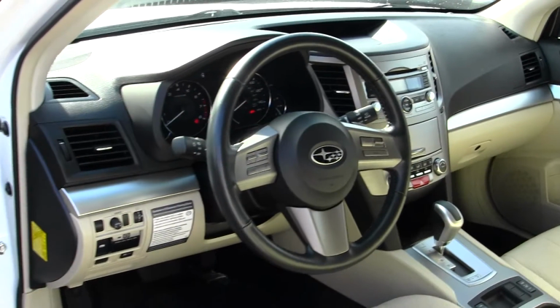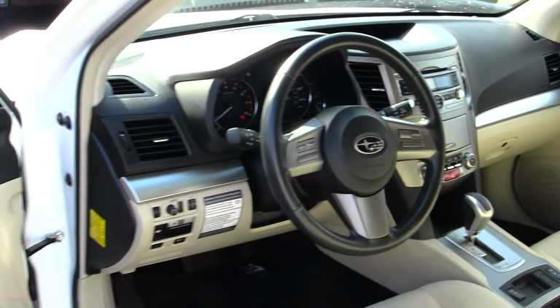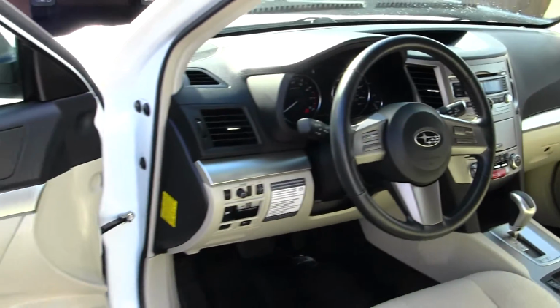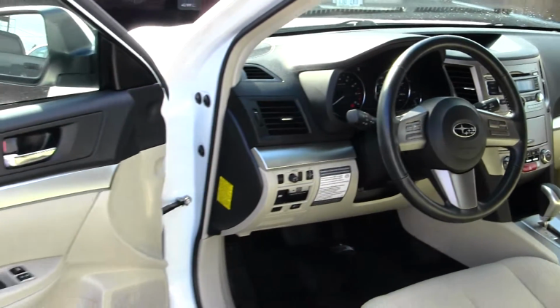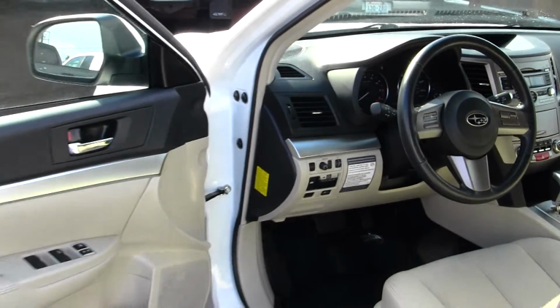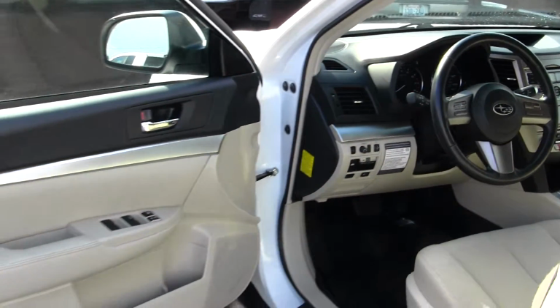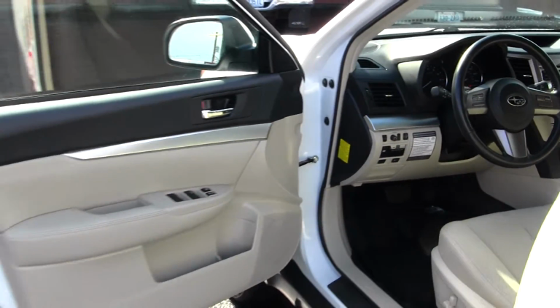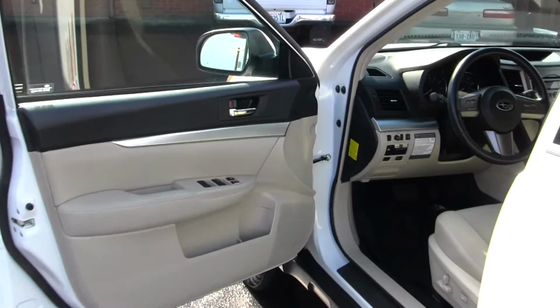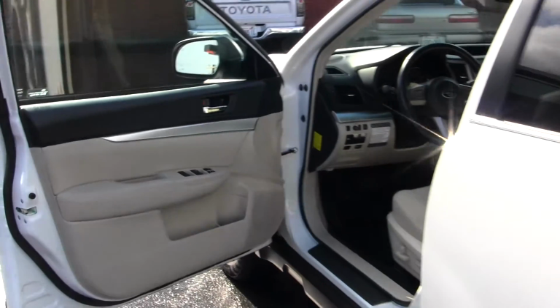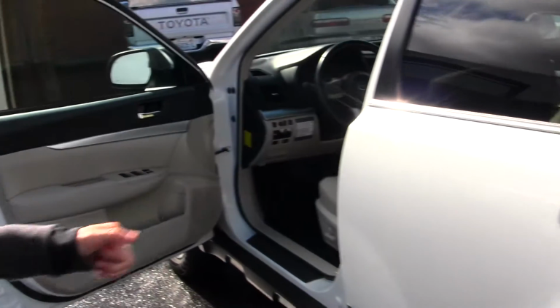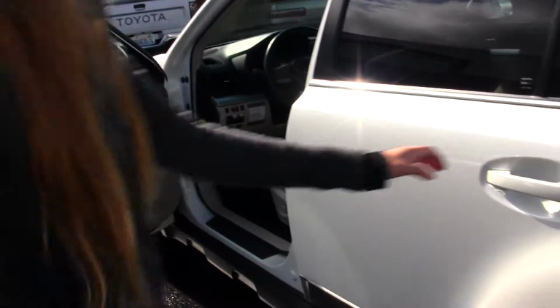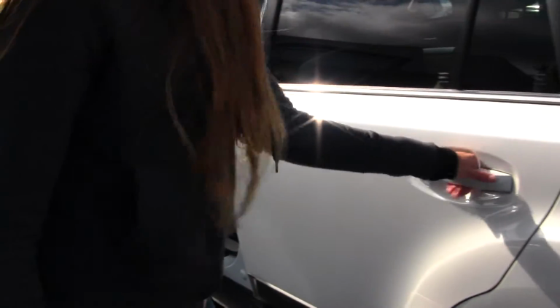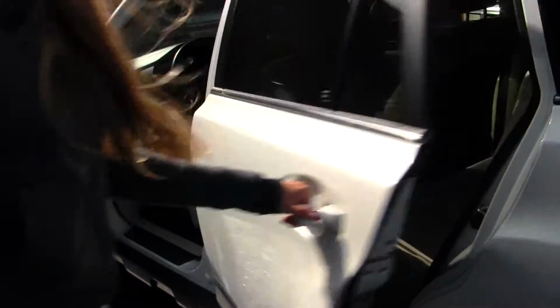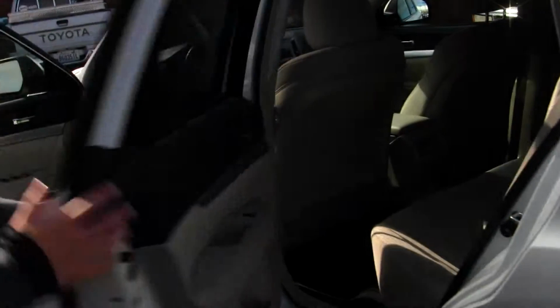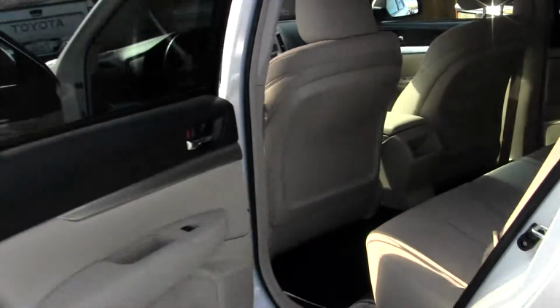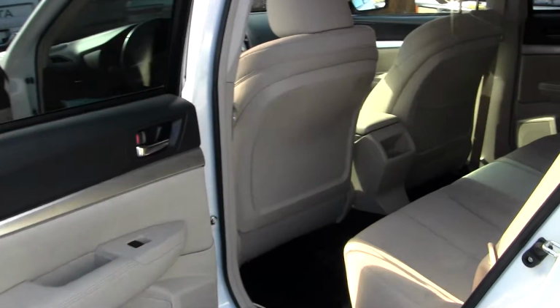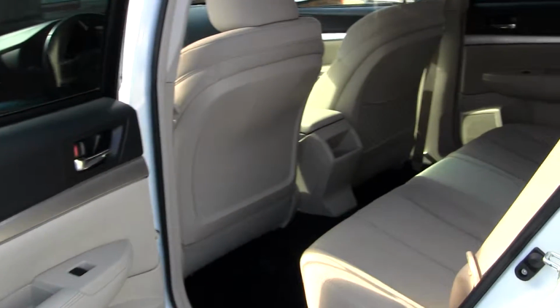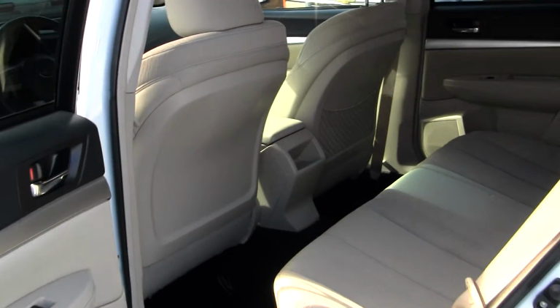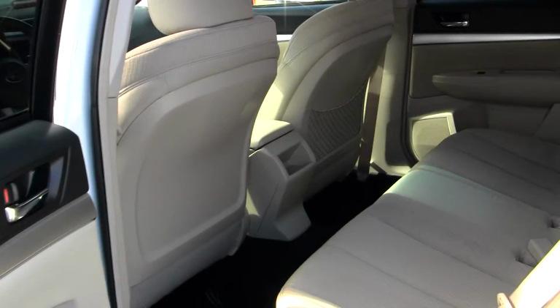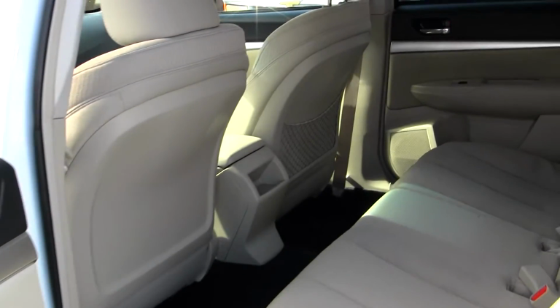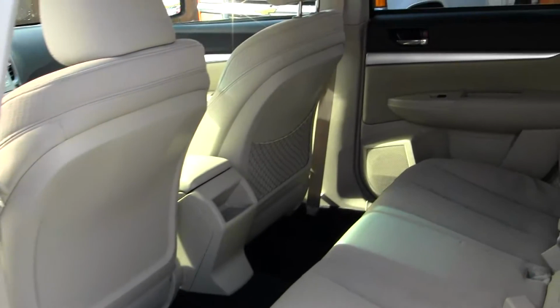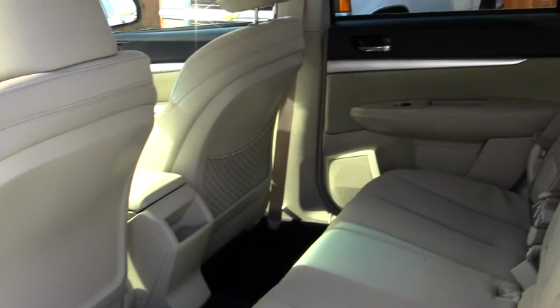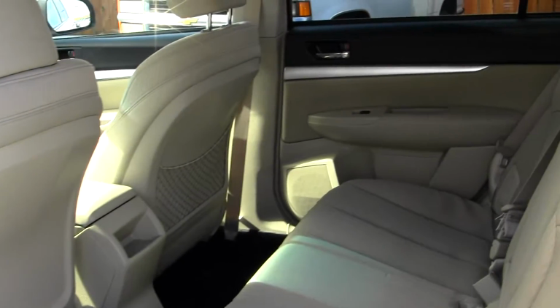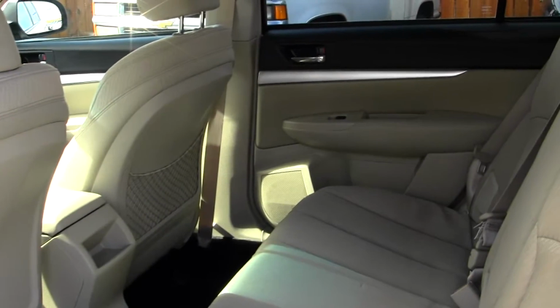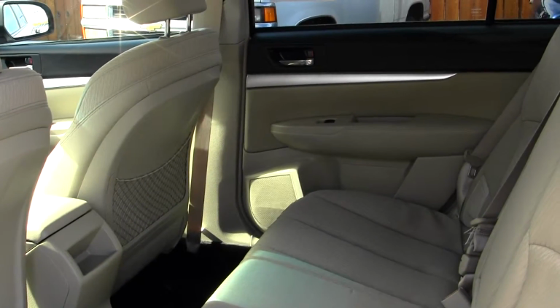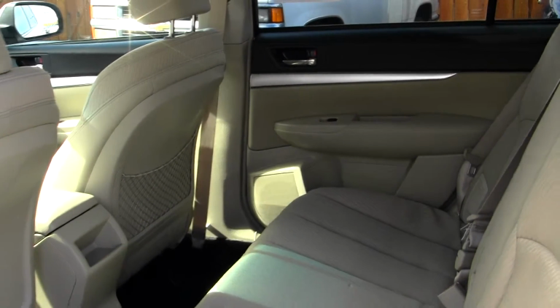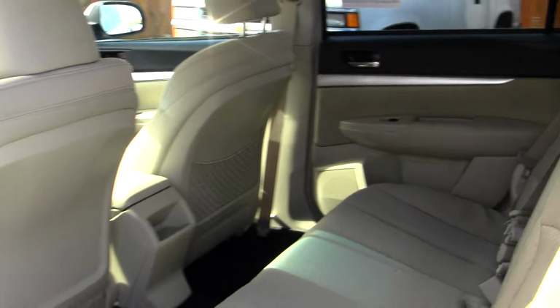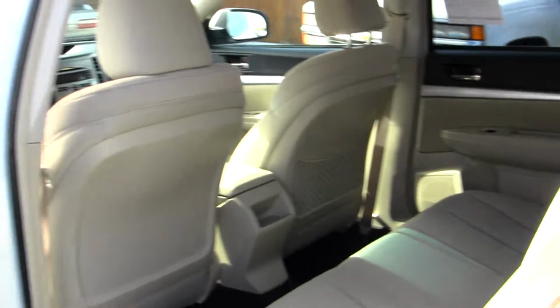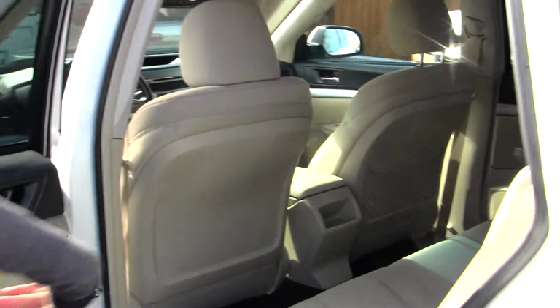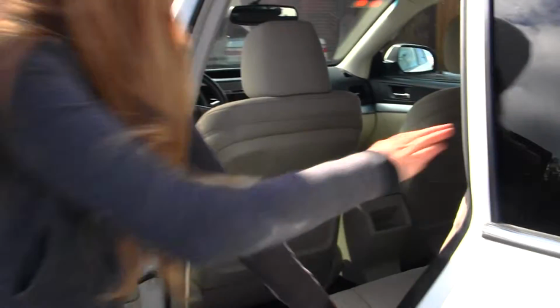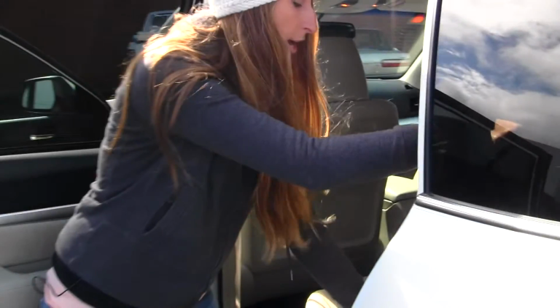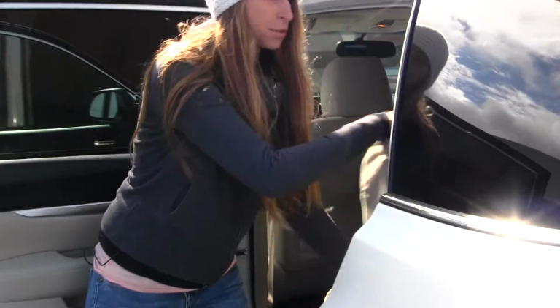It comes equipped with all the power options — windows, locks, mirrors, and seats. The back seat comfortably seats three, with lots of leg space back there. The seats are very easy to fold down for extra room.